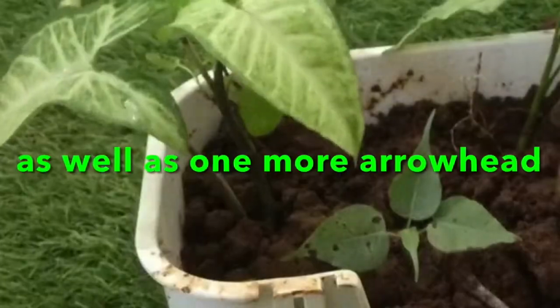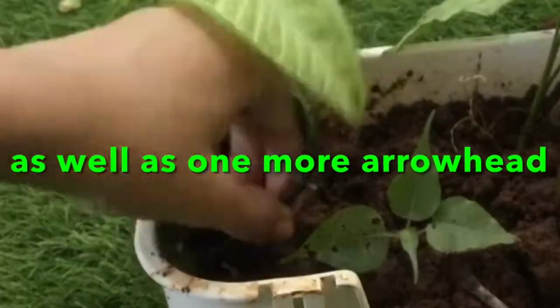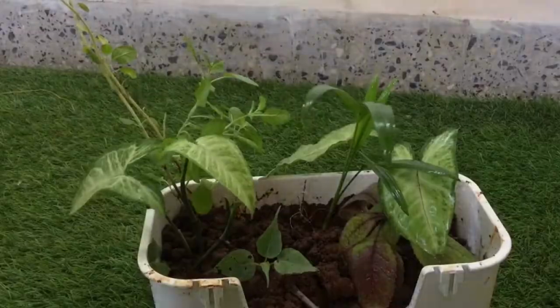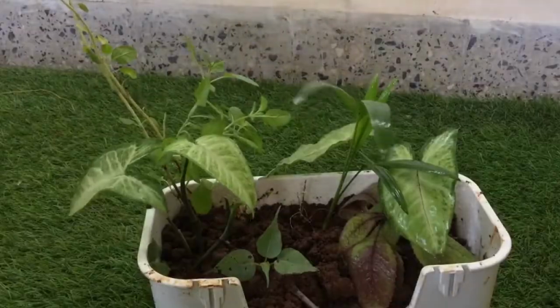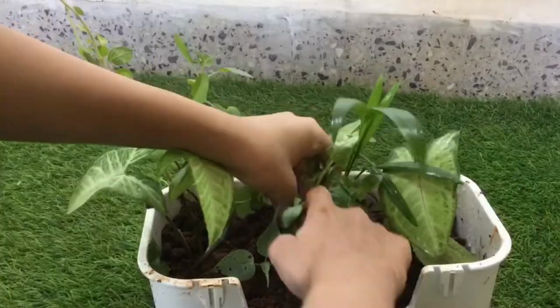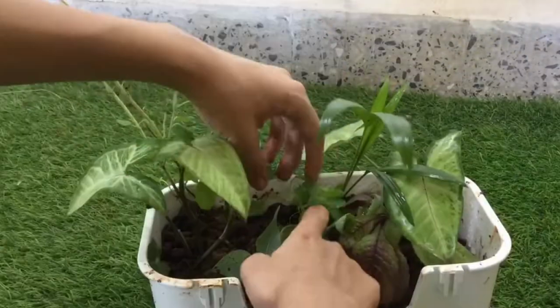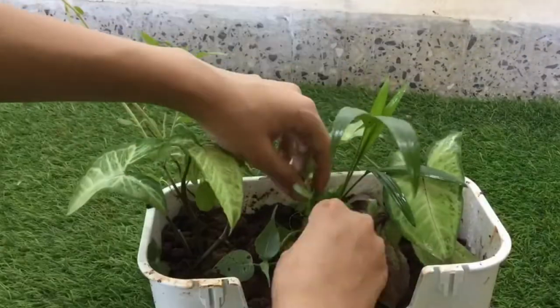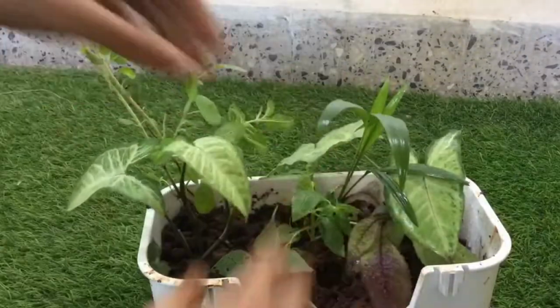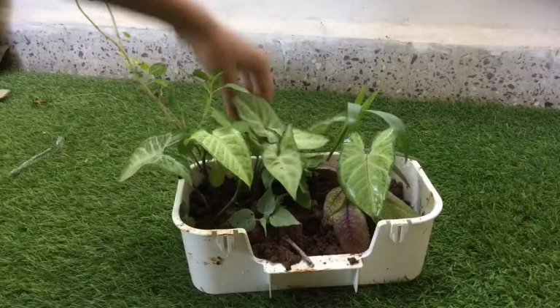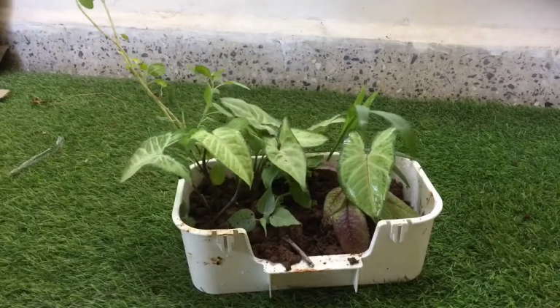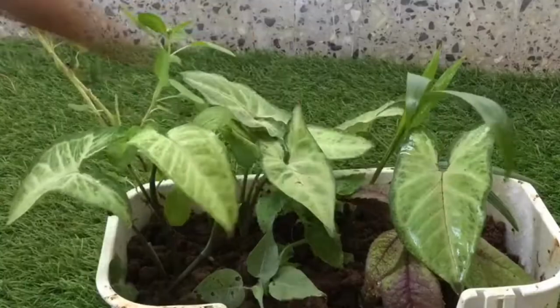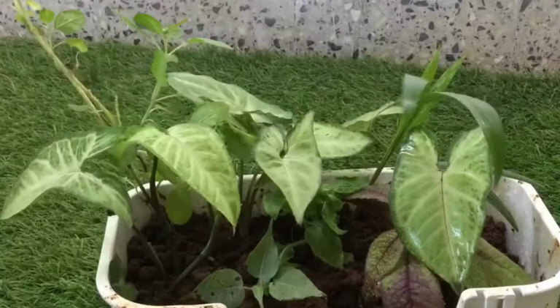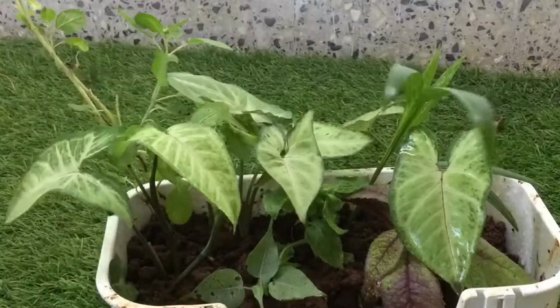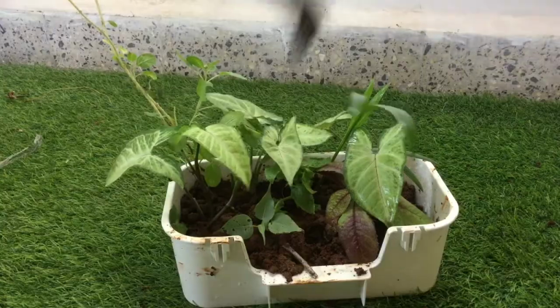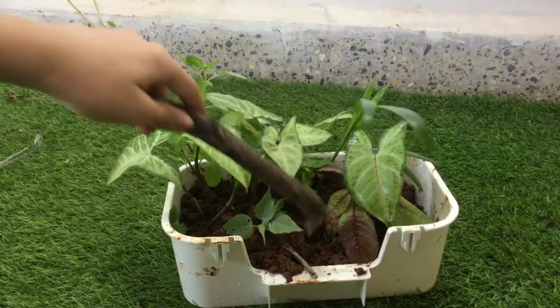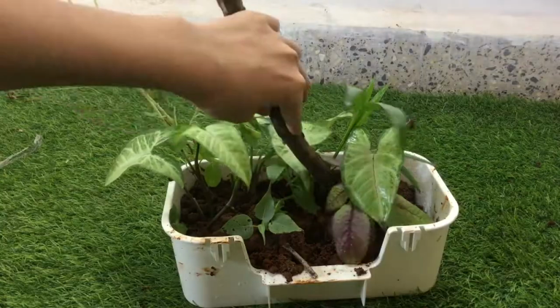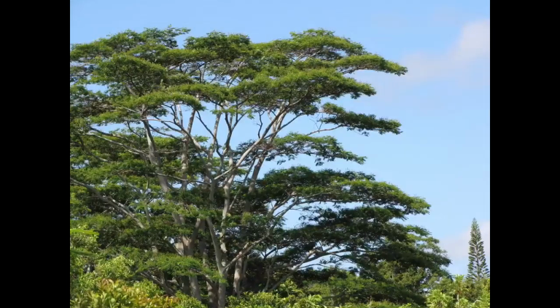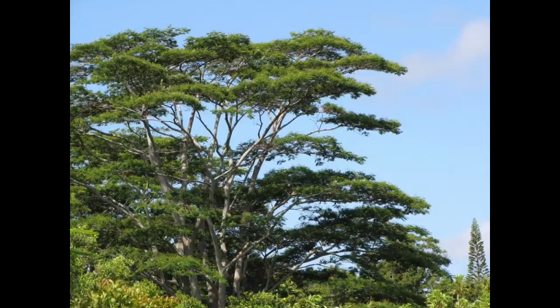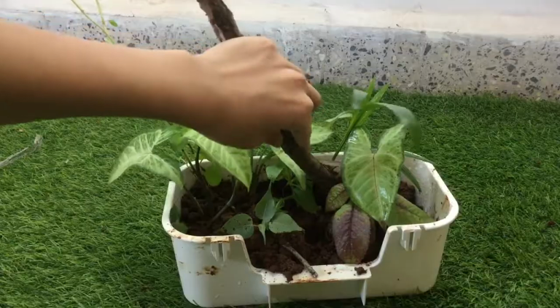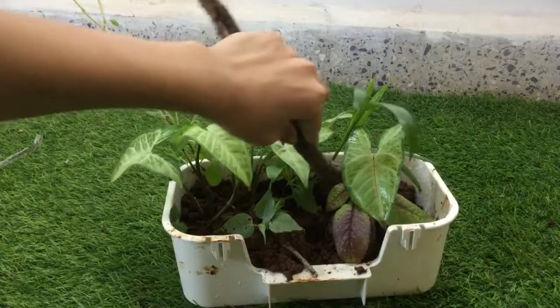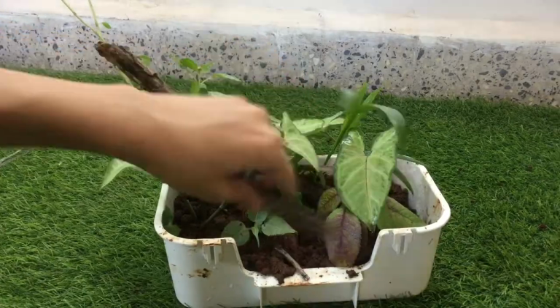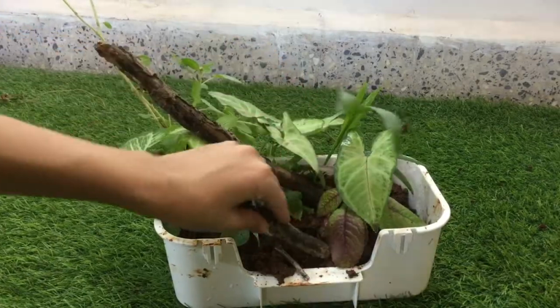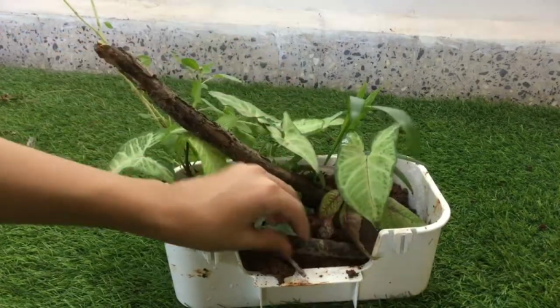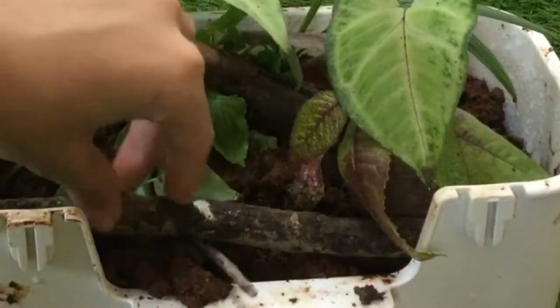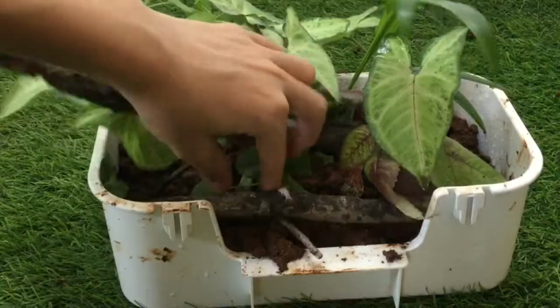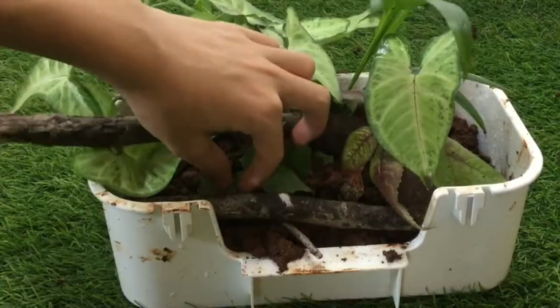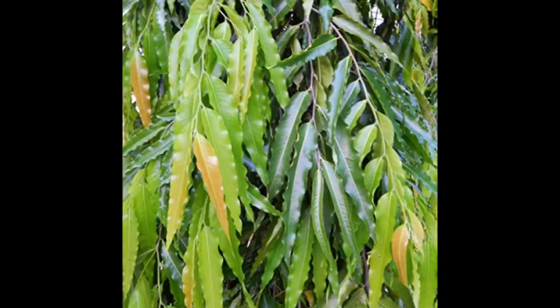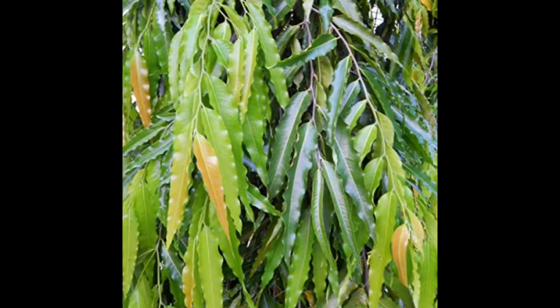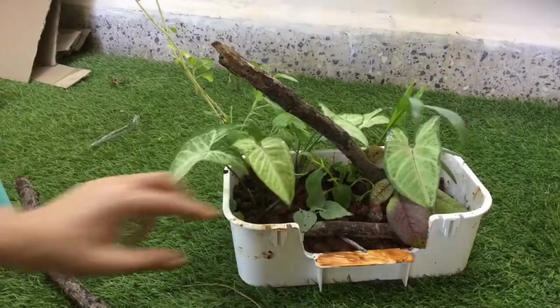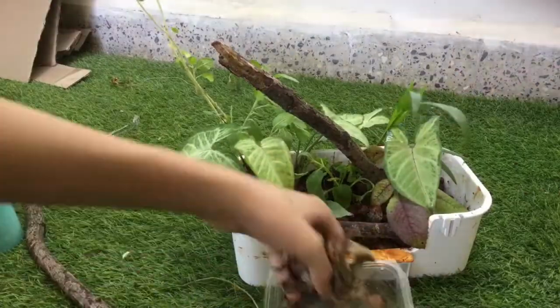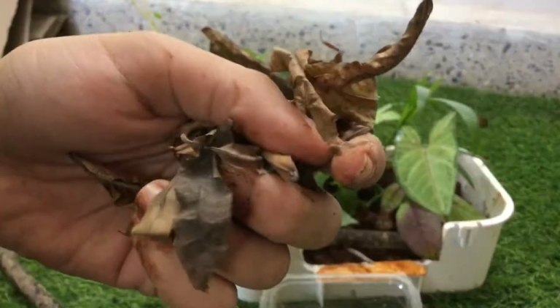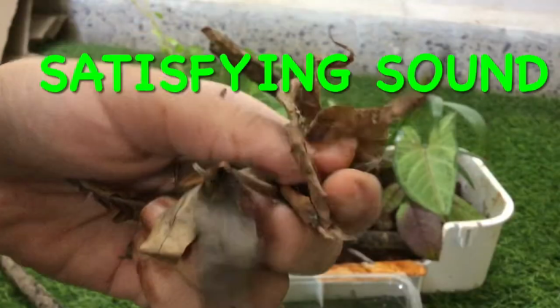Another osmium or holy basil was added along with an arrowhead plant. I added this branch of albizia and one more. Dried ceraka leaf litter was also added.